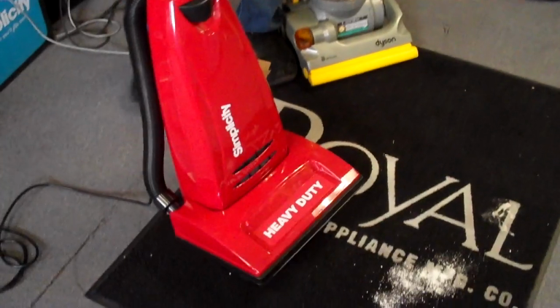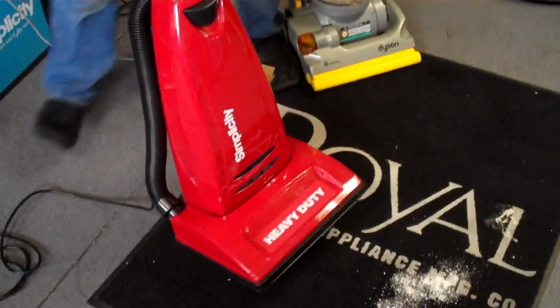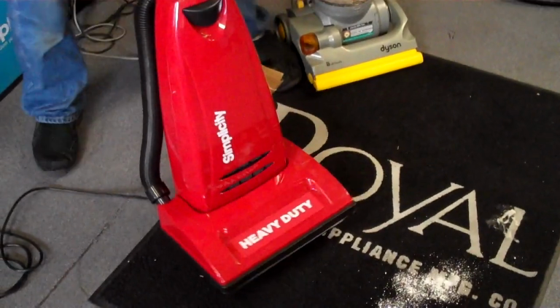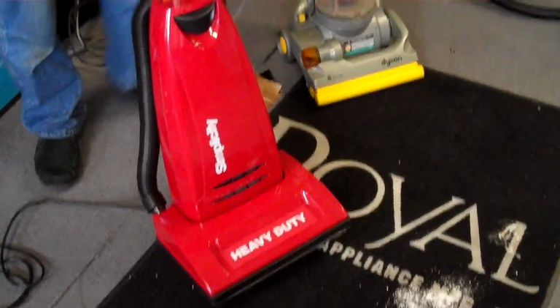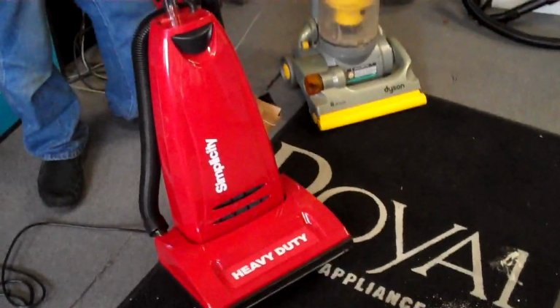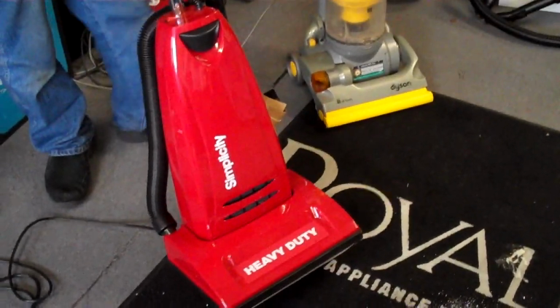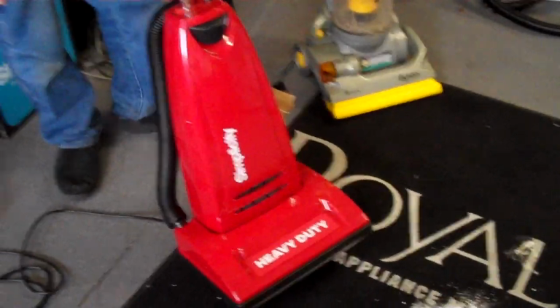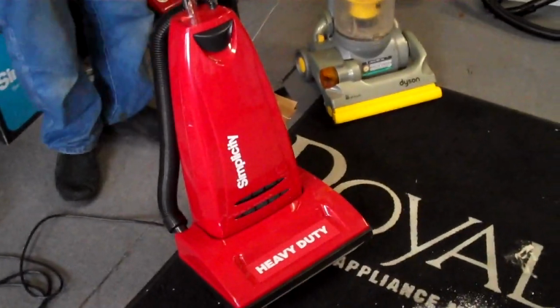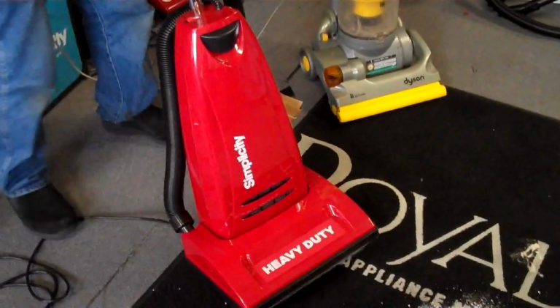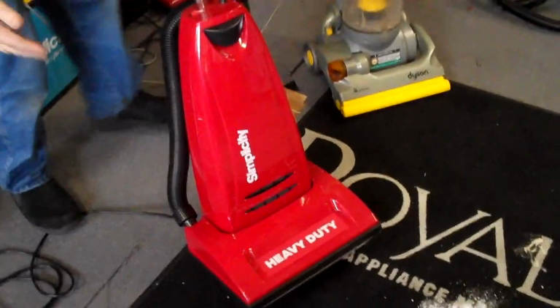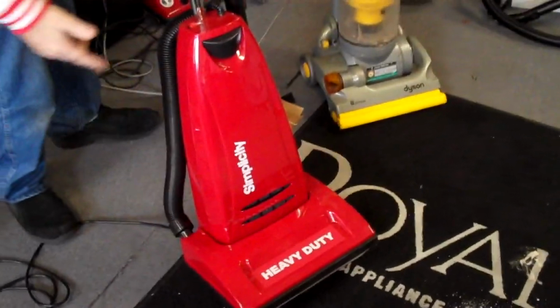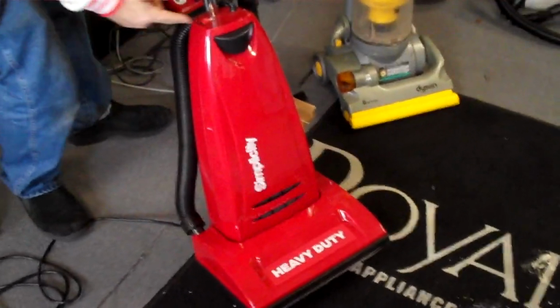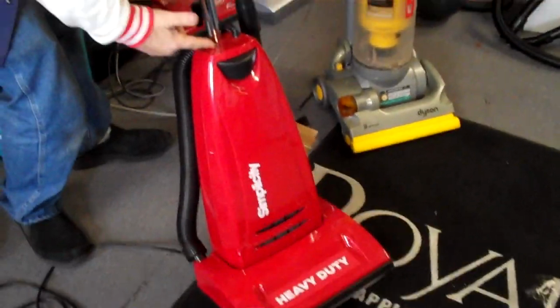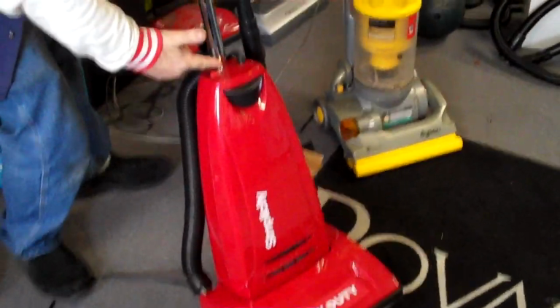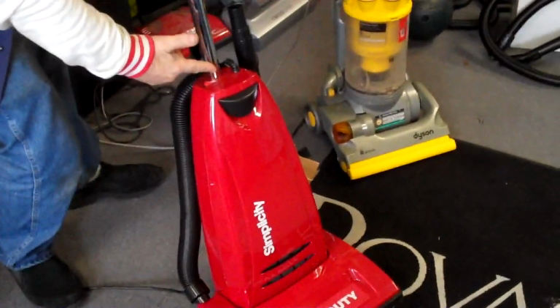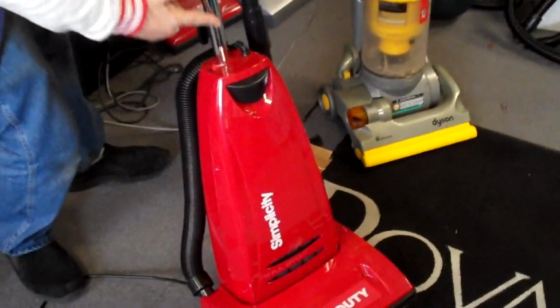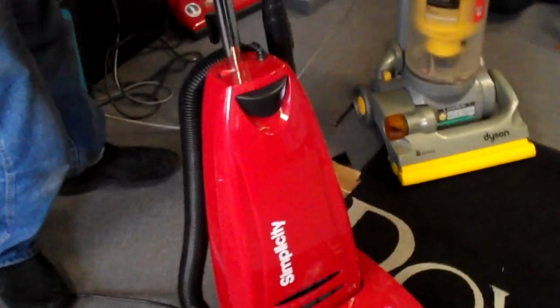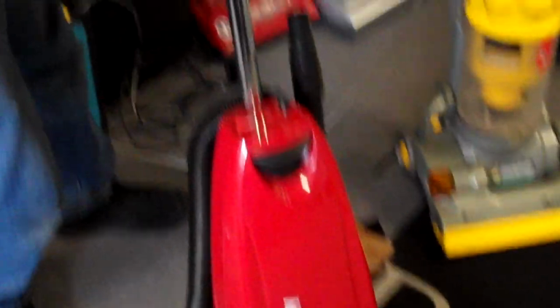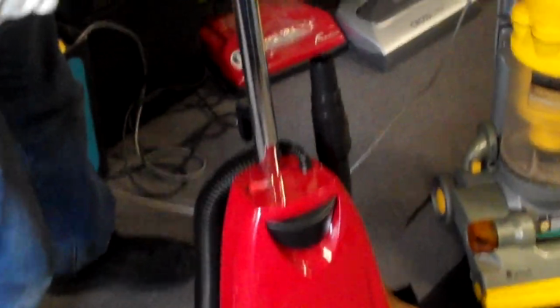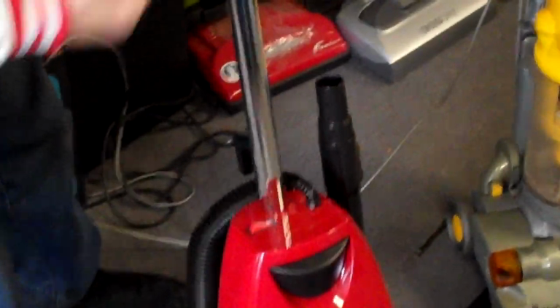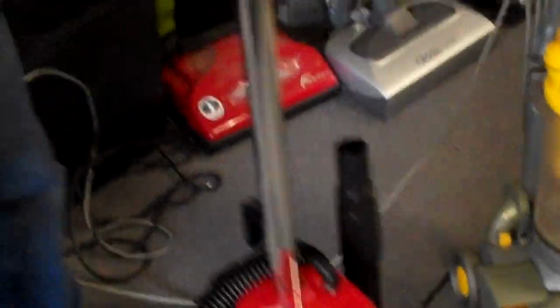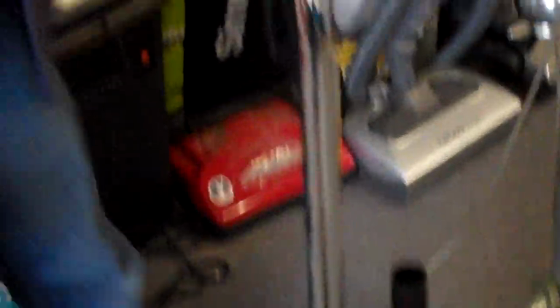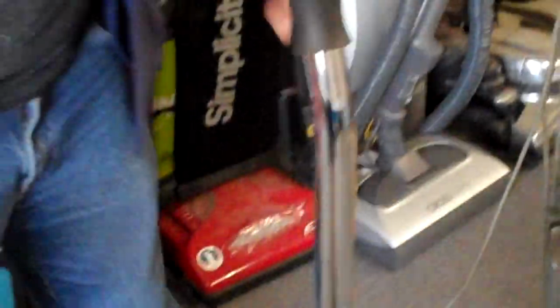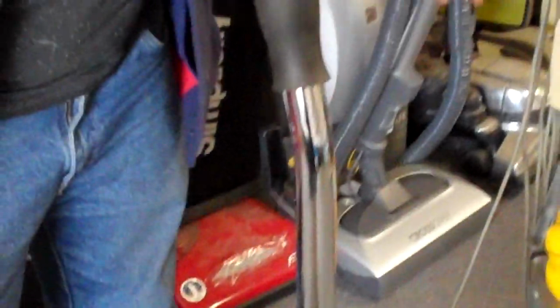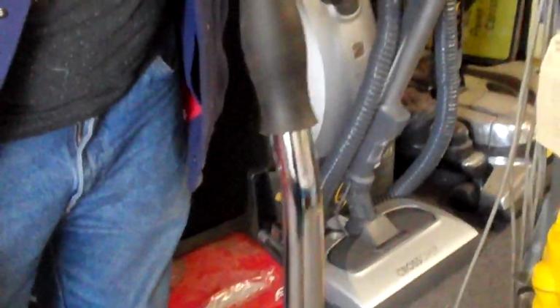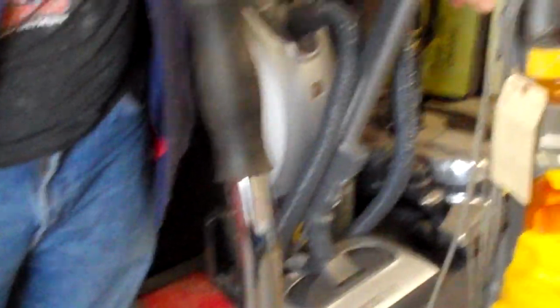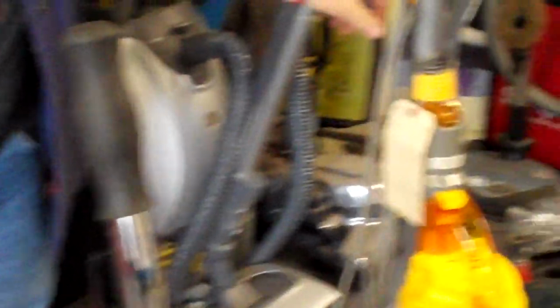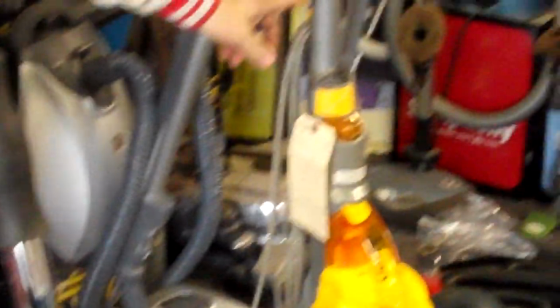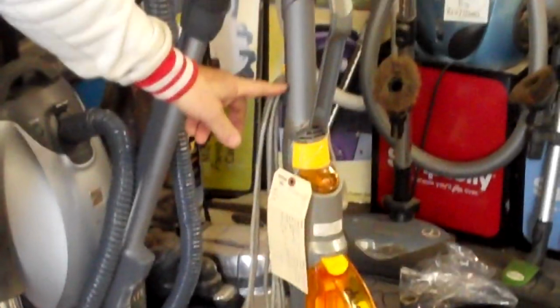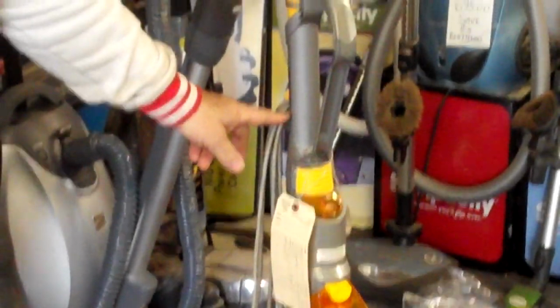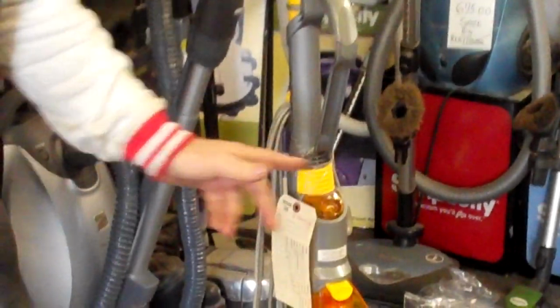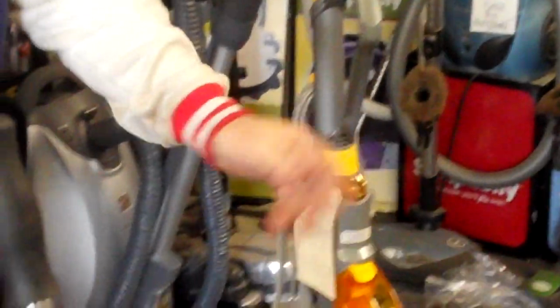This is their heavy duty model here, and Mr. Camera may point out that this has a metal handle. Most vacuum cleaners like Dyson only have a plastic handle.